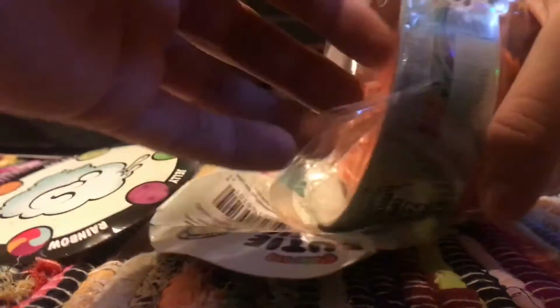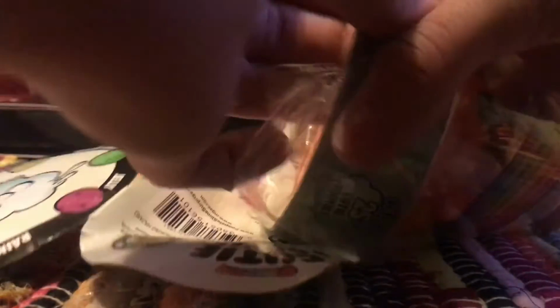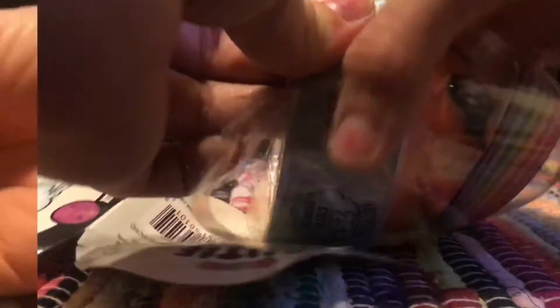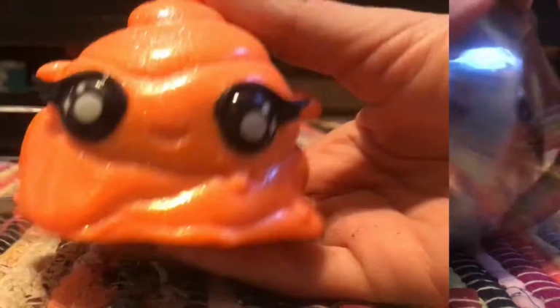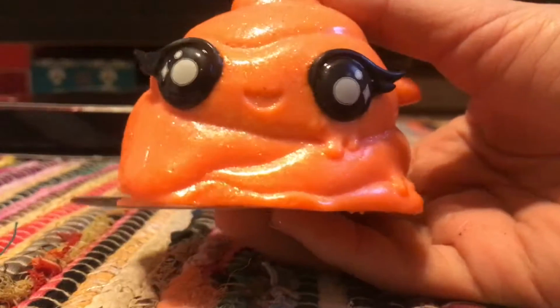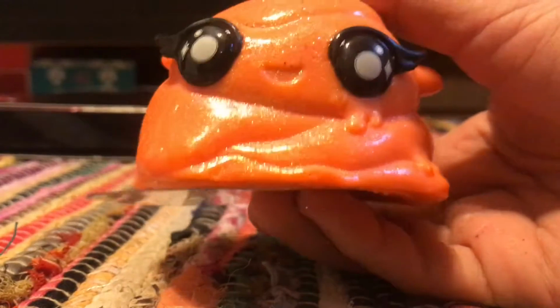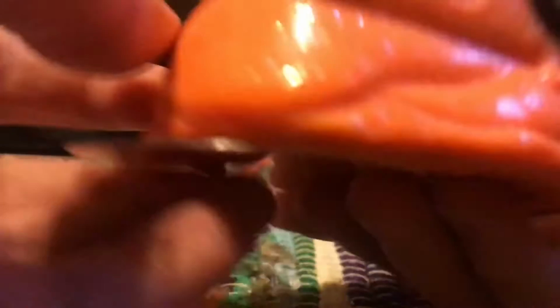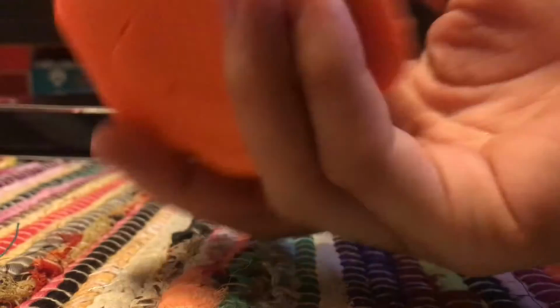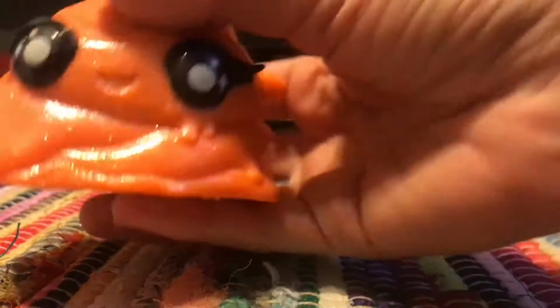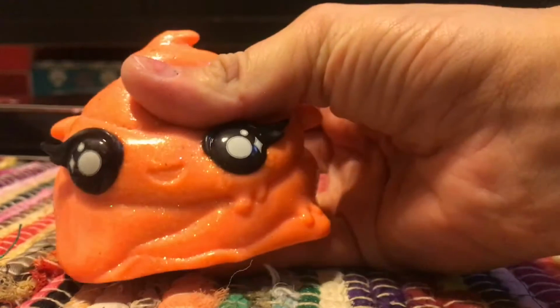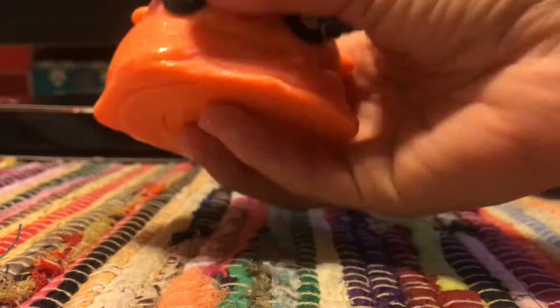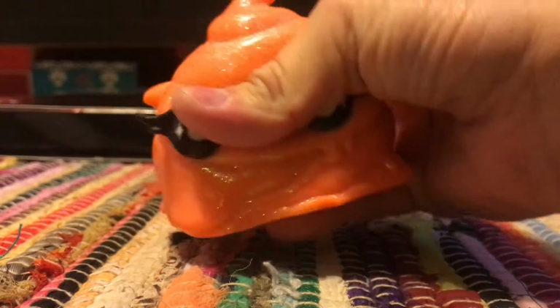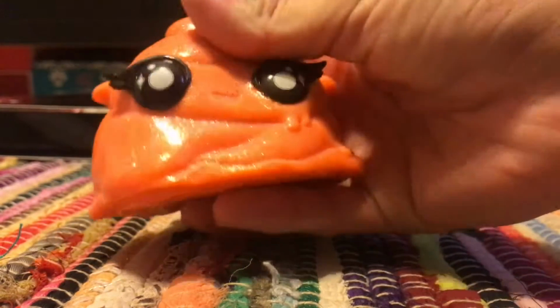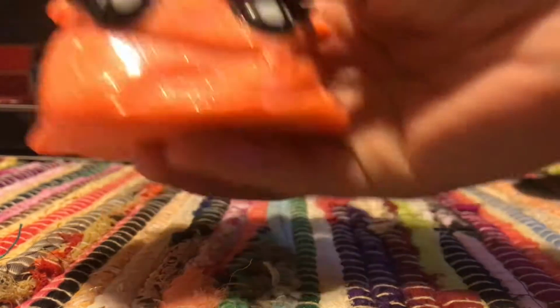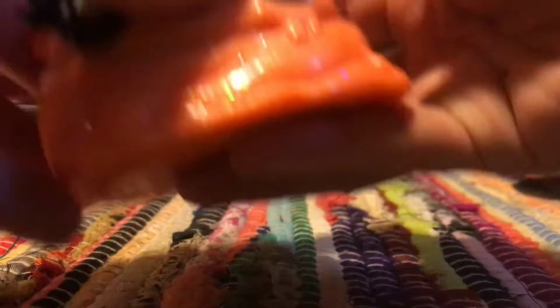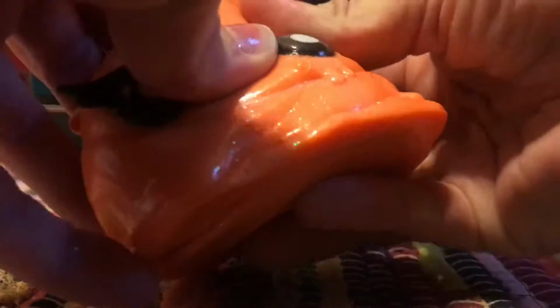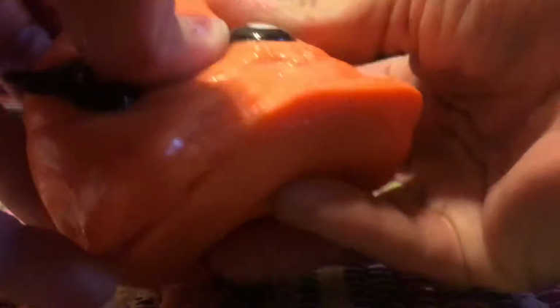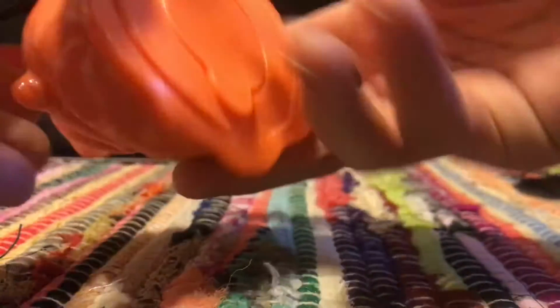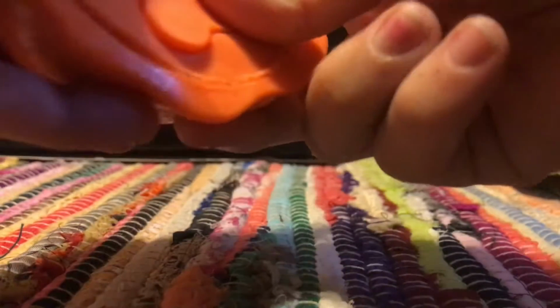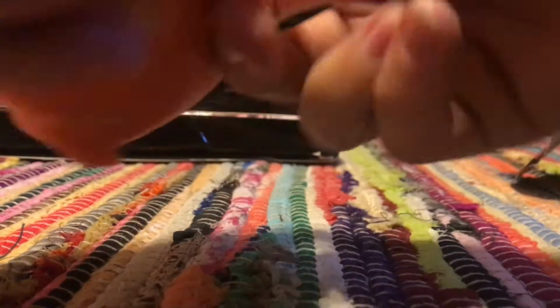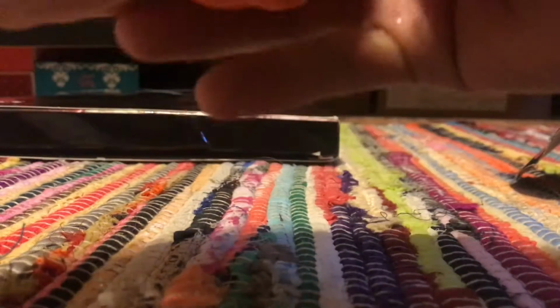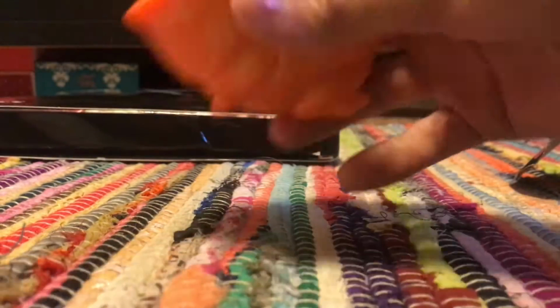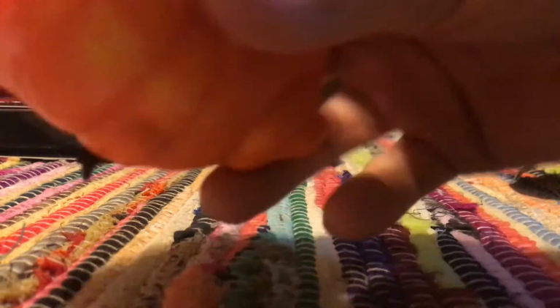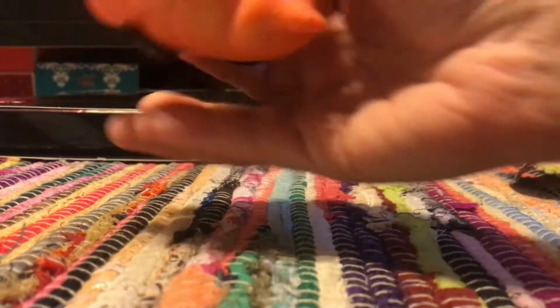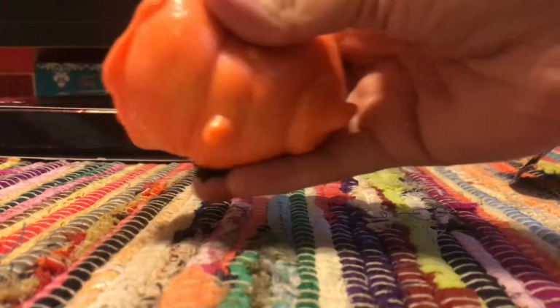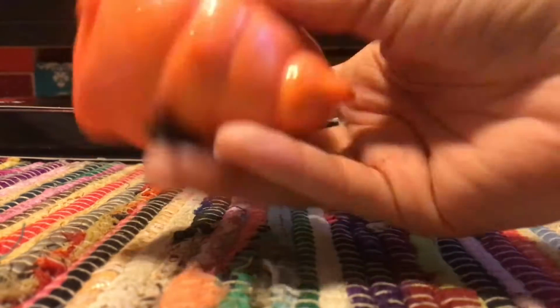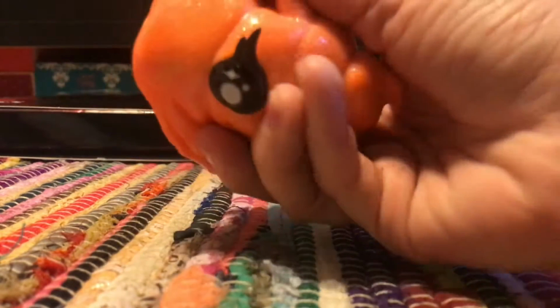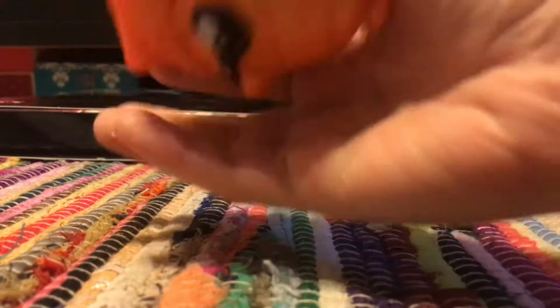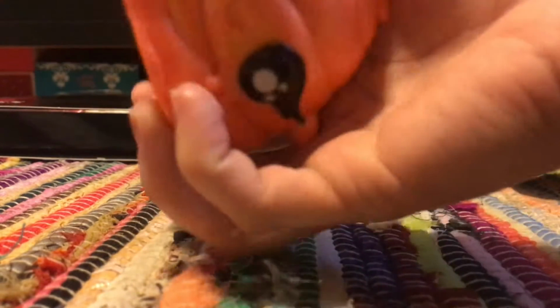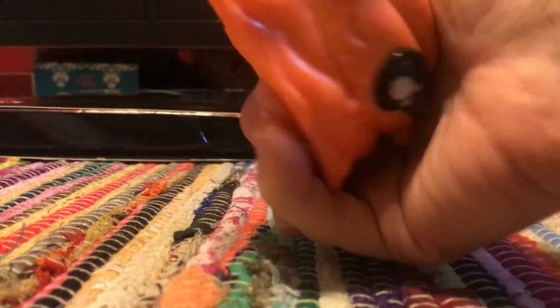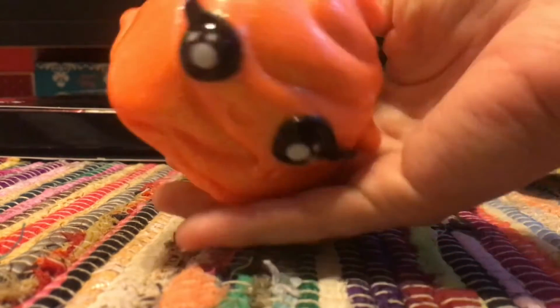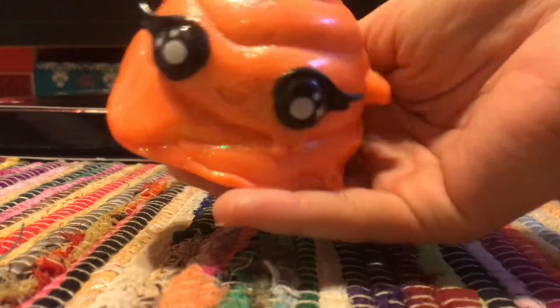Rainbow would be cool. Here we have this little orange Poopsie. It feels smushy, not watery, so I'm glad.